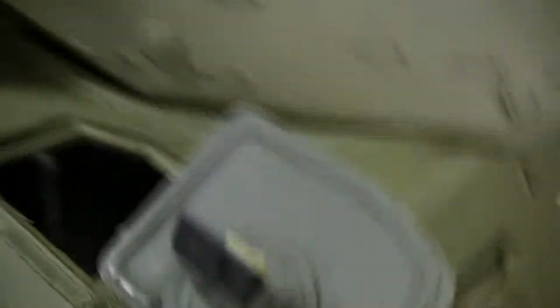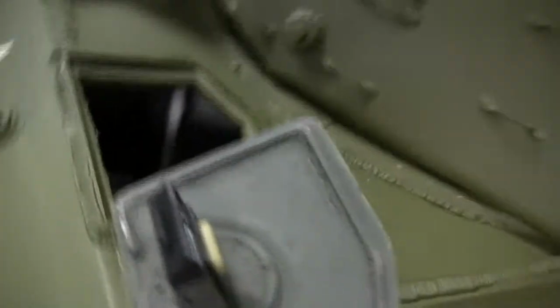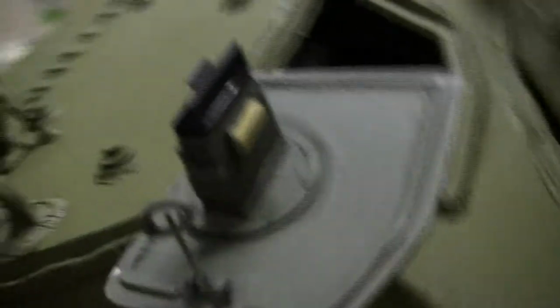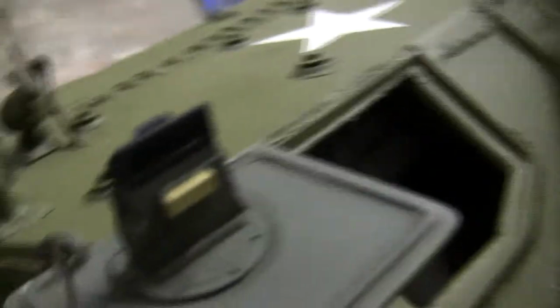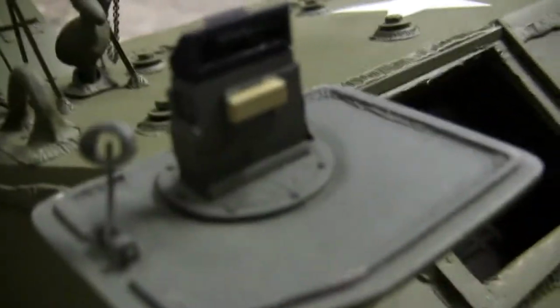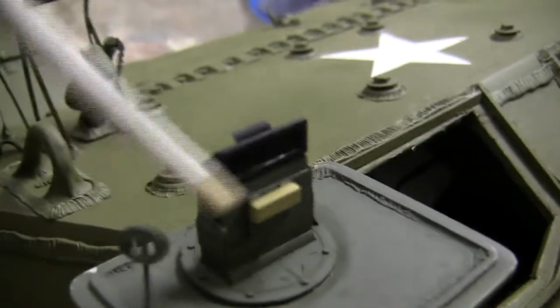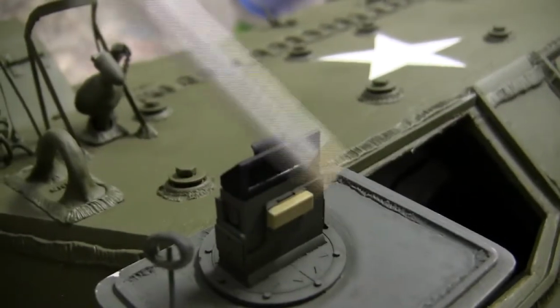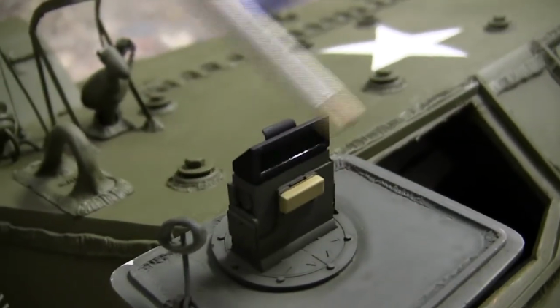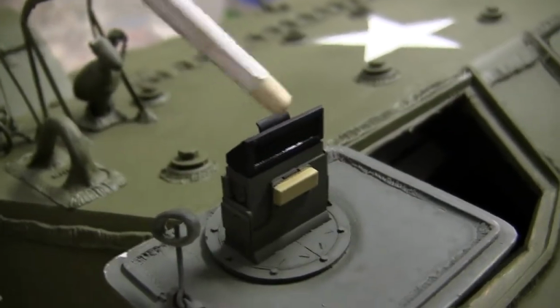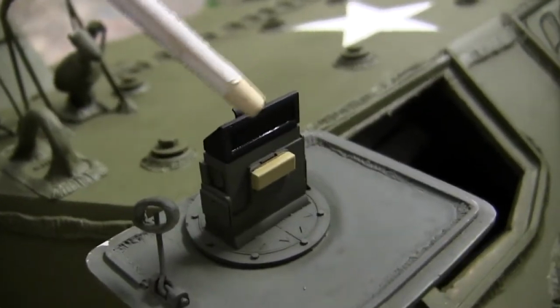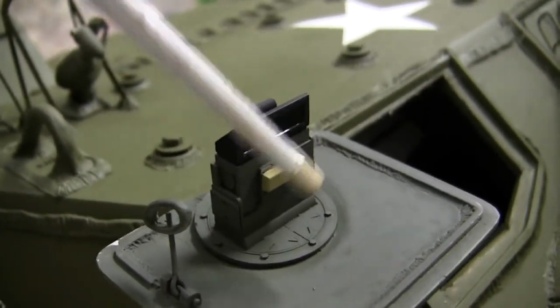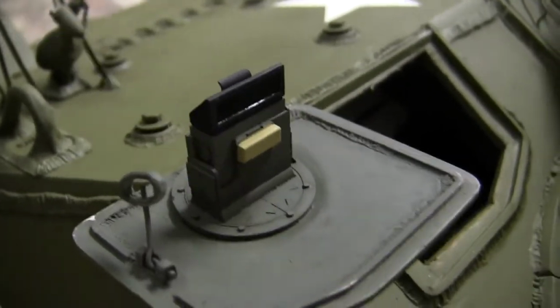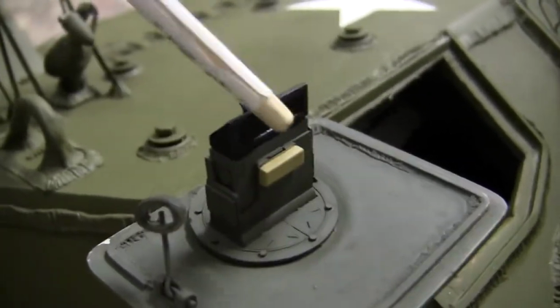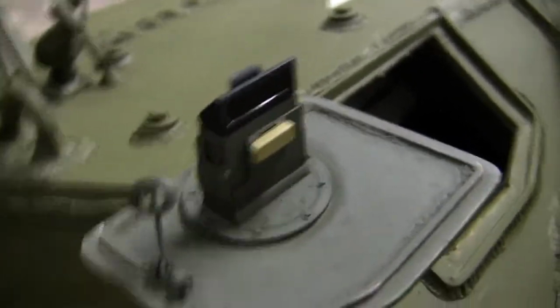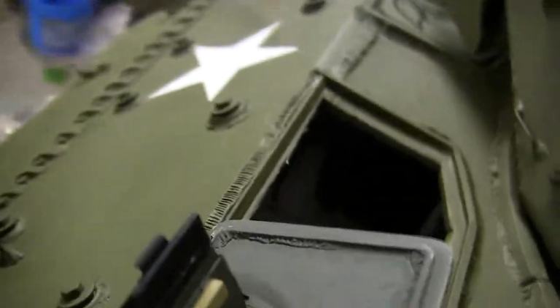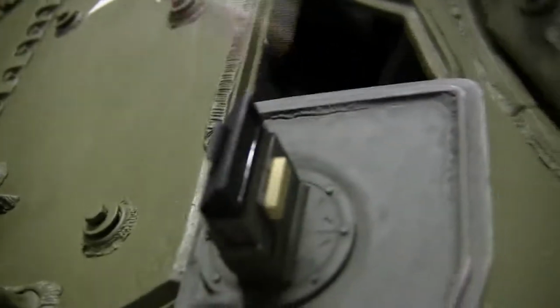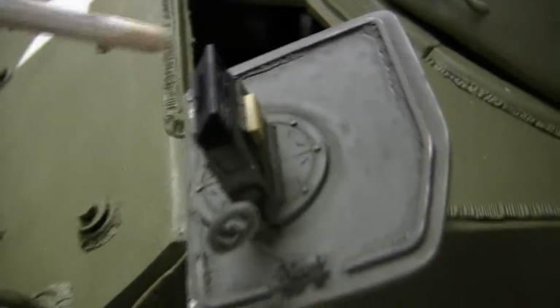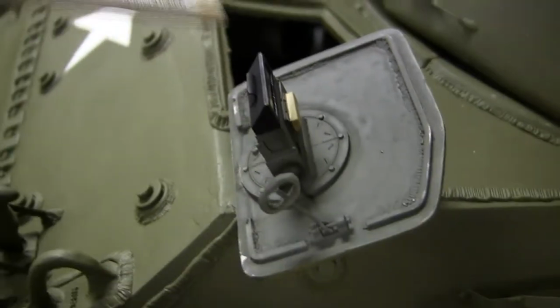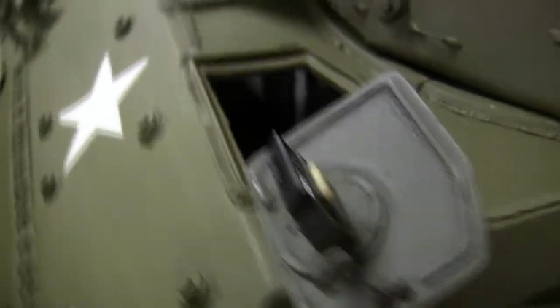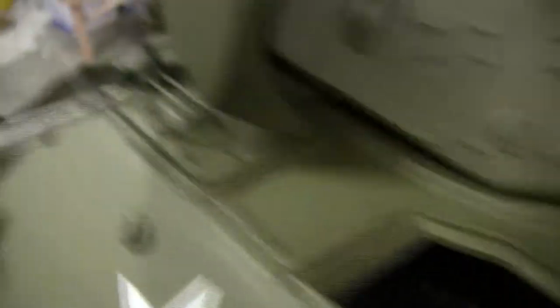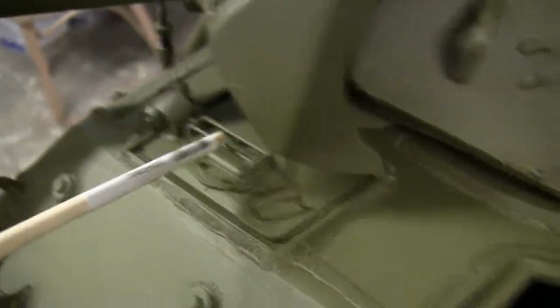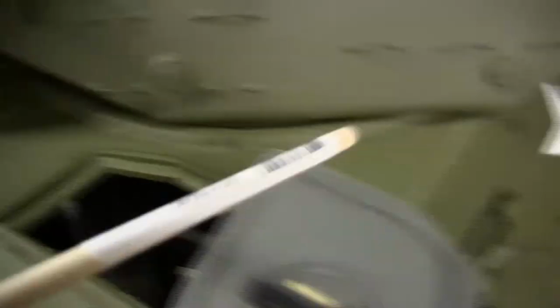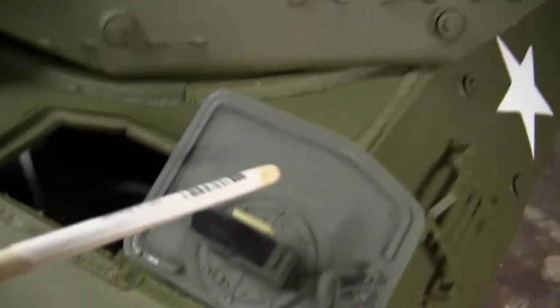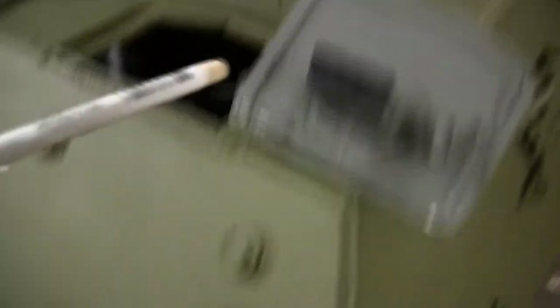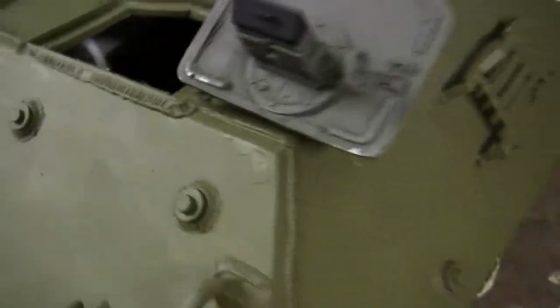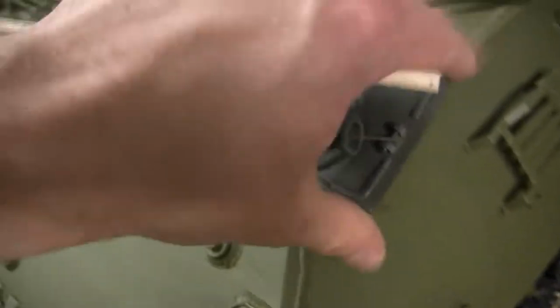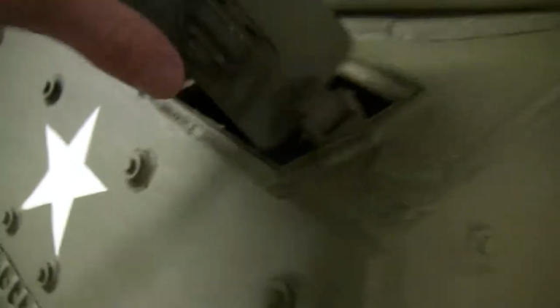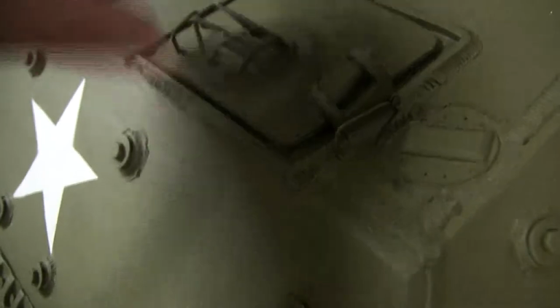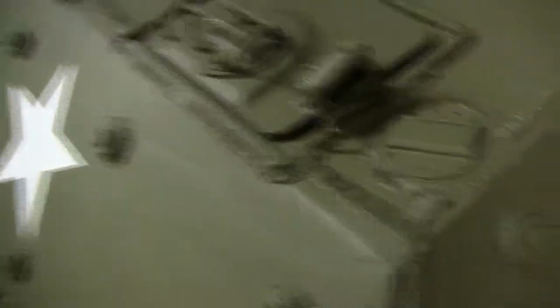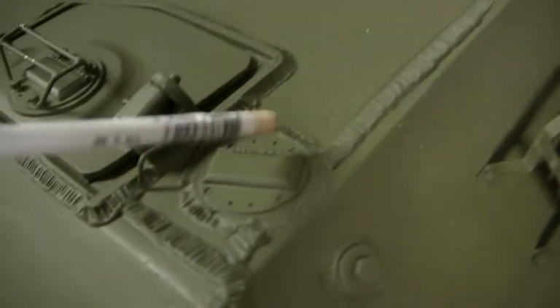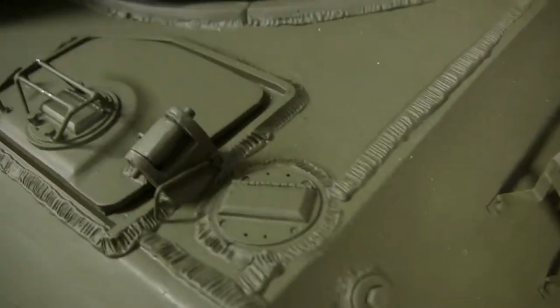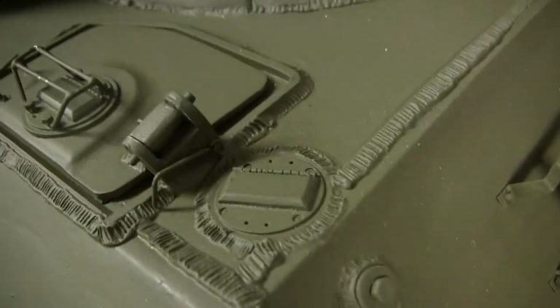On the tank's hatches, we have the interior hatch detail from Panzerwerk. There are three of these mounted inside this vehicle — two on the hatches and one mounted on the interior for this area over here.